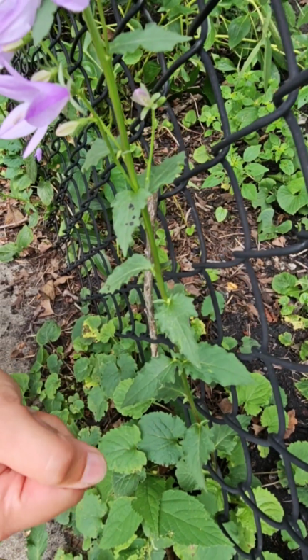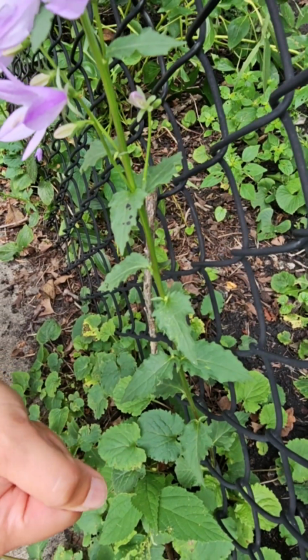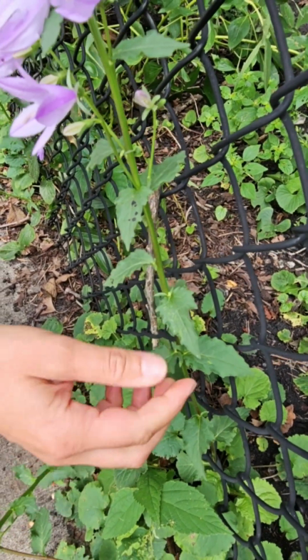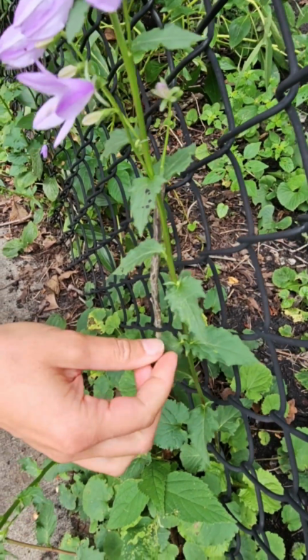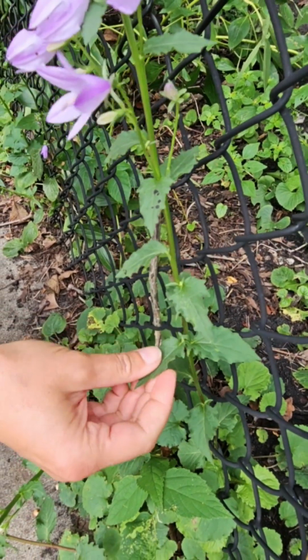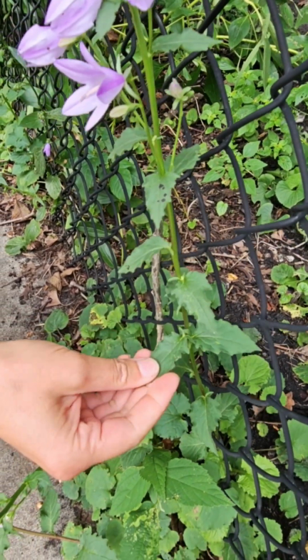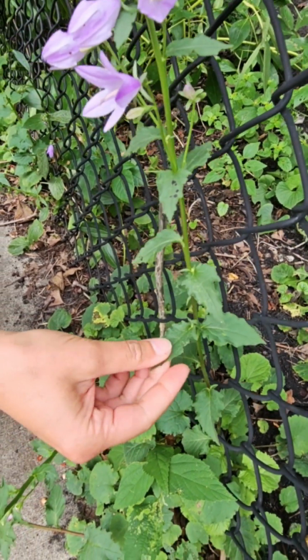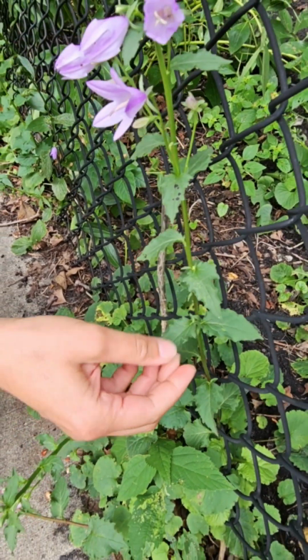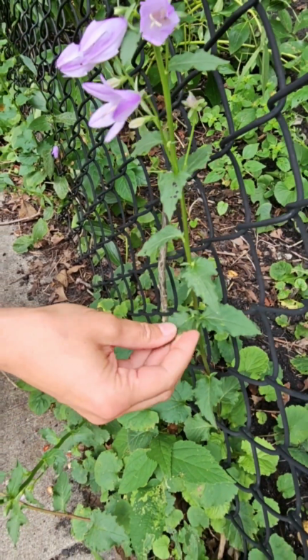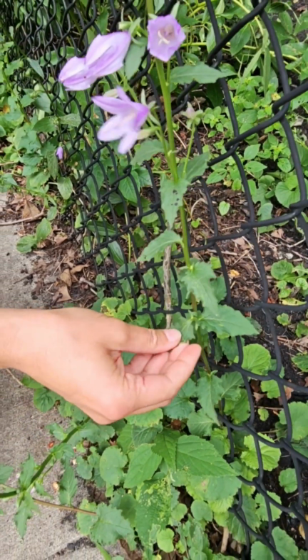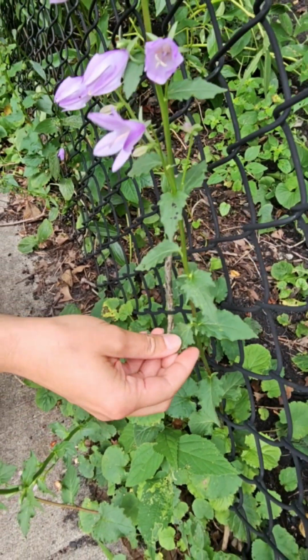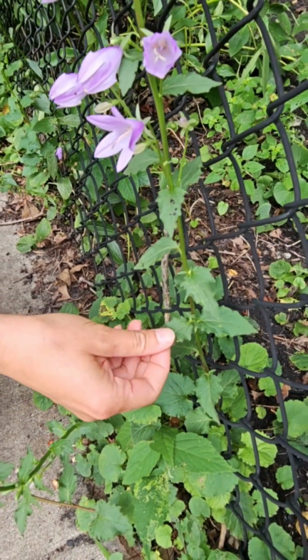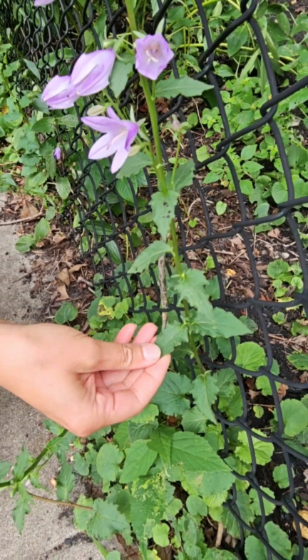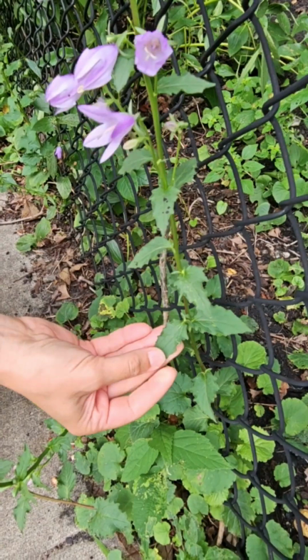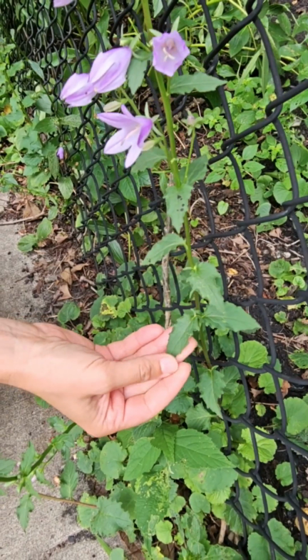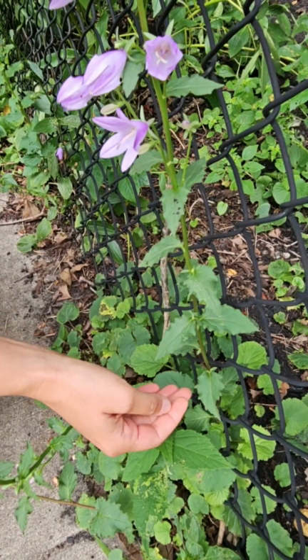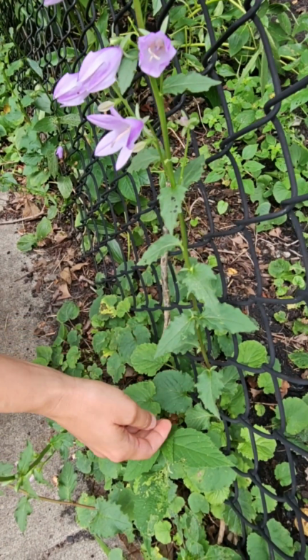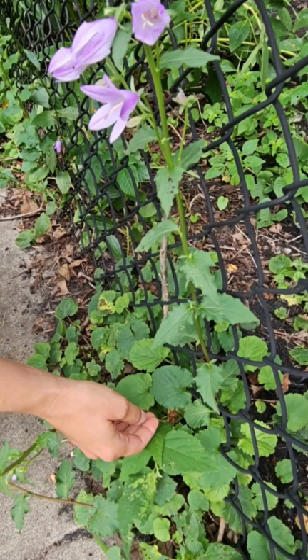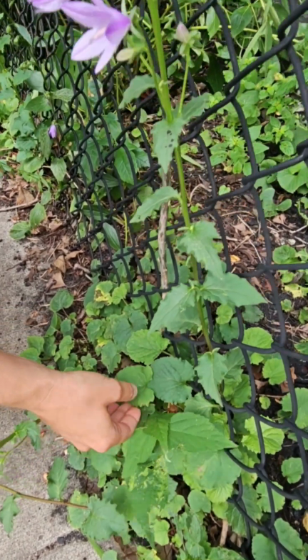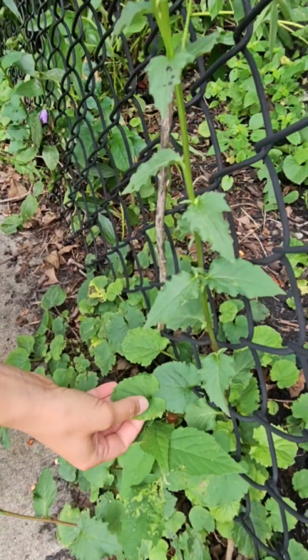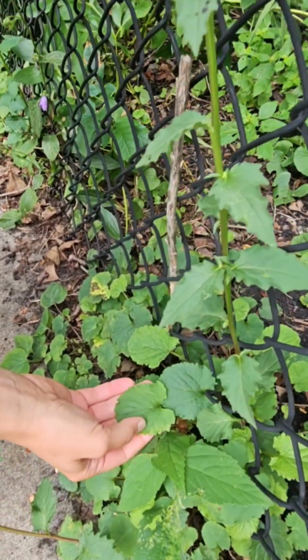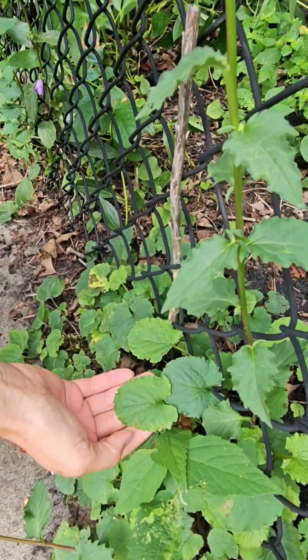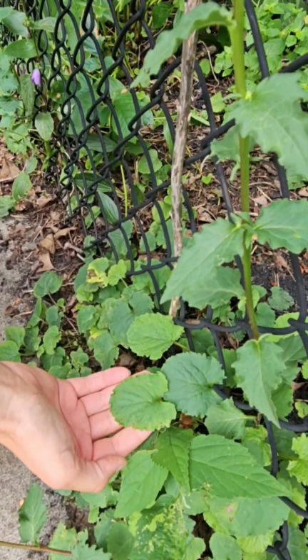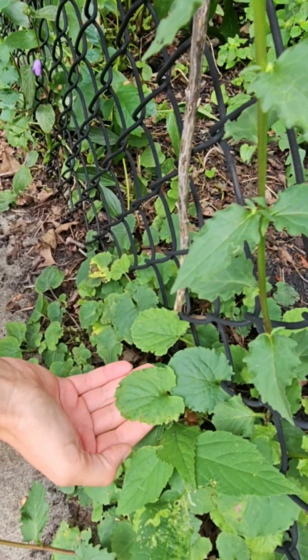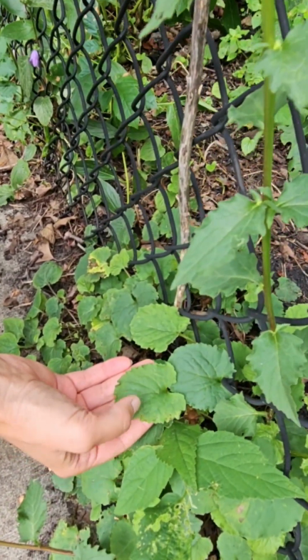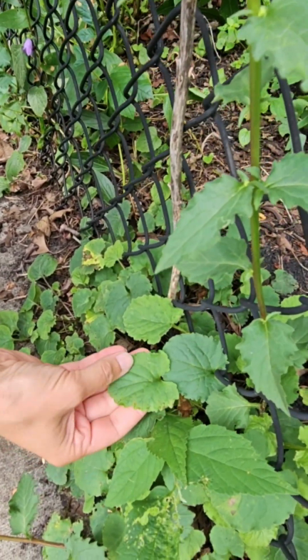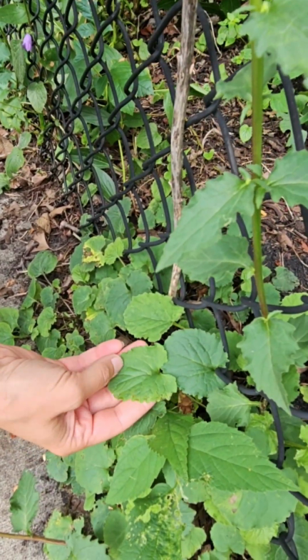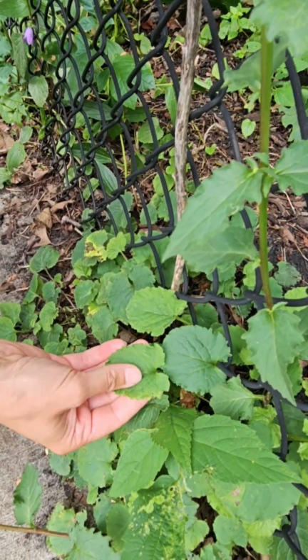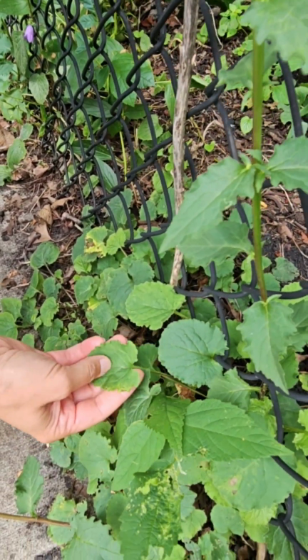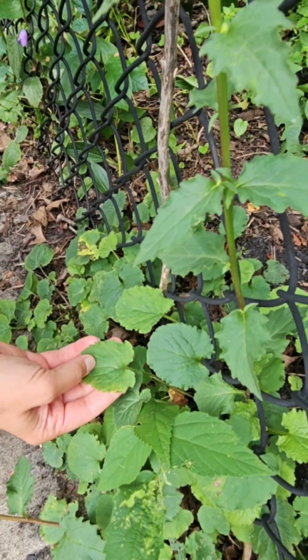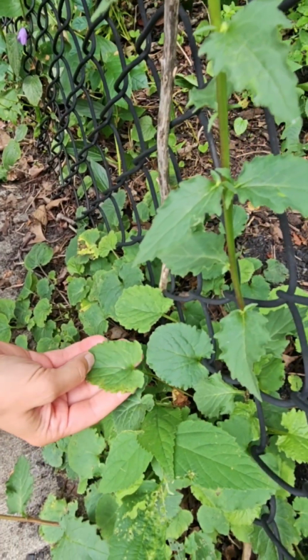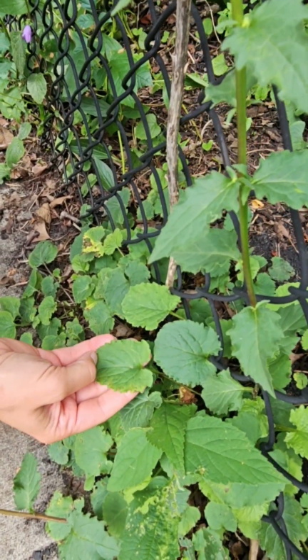If it's not the flowering stalk with these pointed leaves, it will have these more rounded shaped leaves at the bottom — so that is what you're going to be looking for.